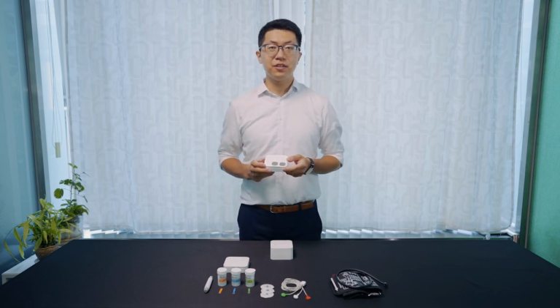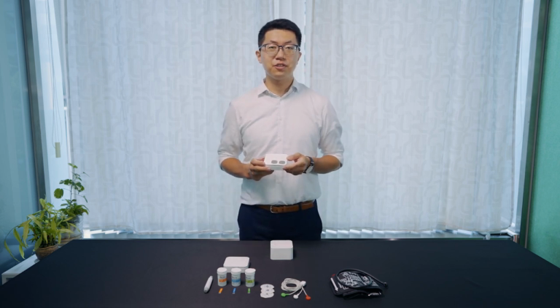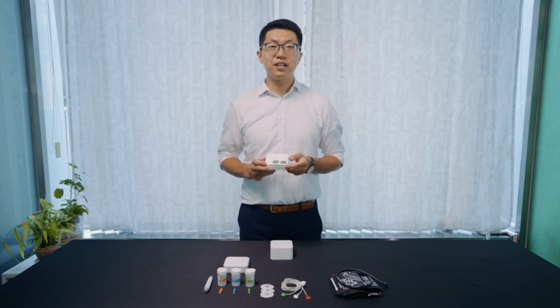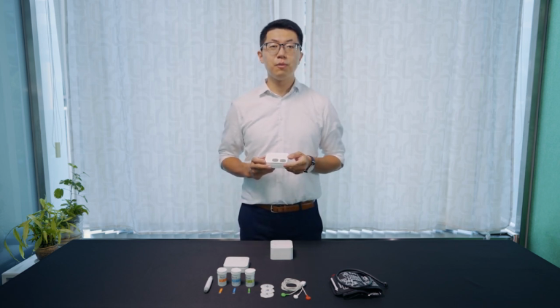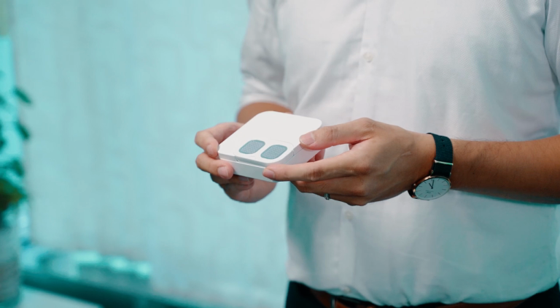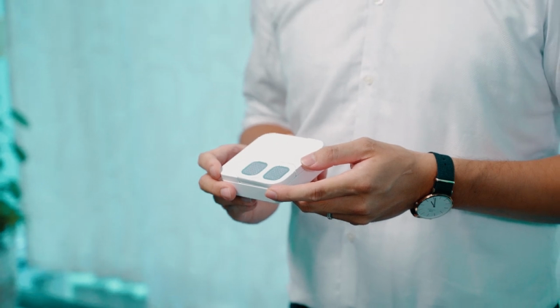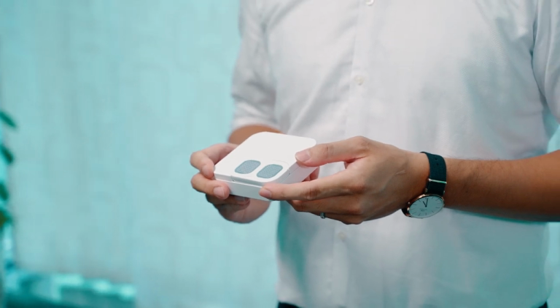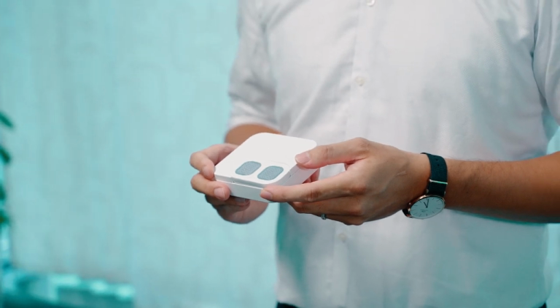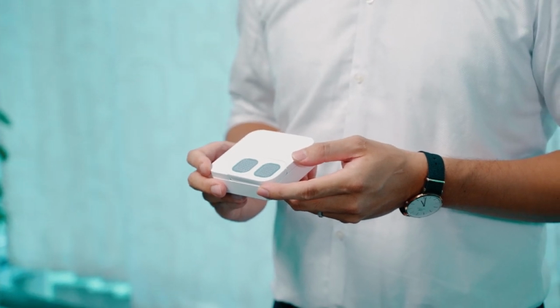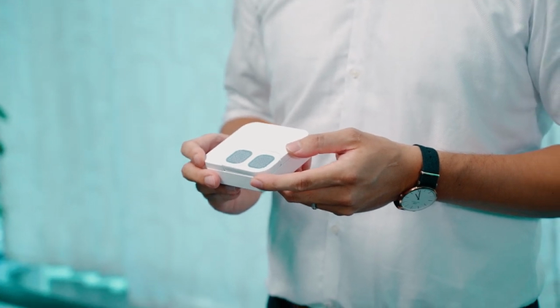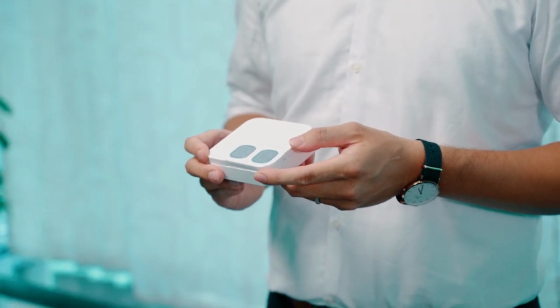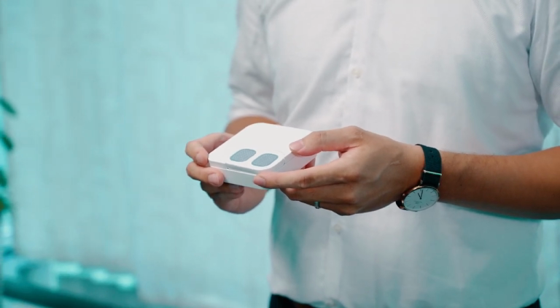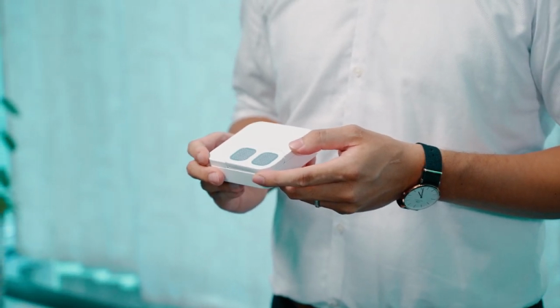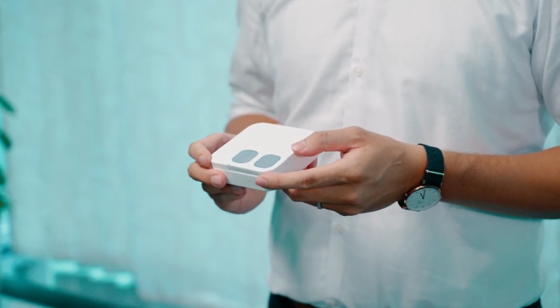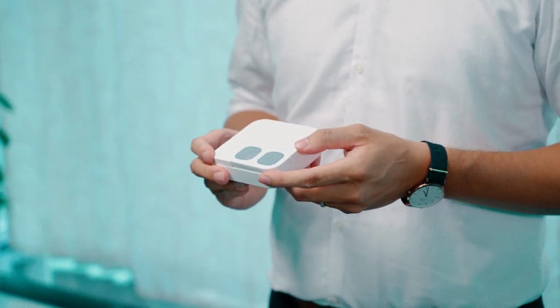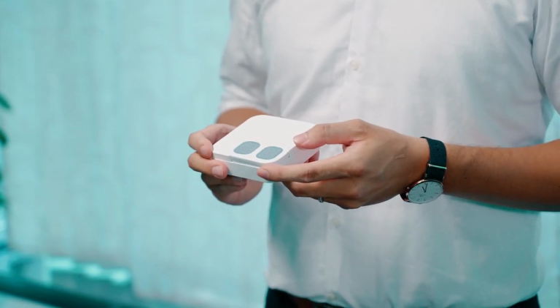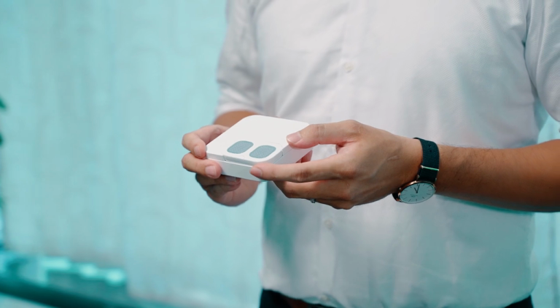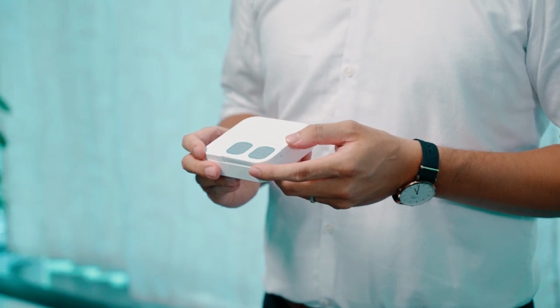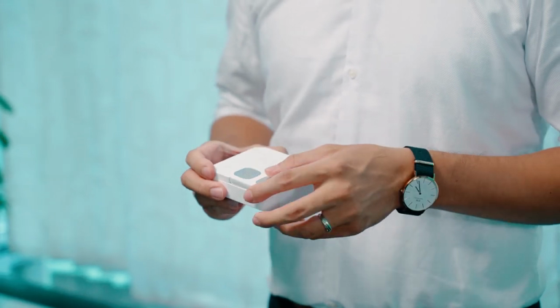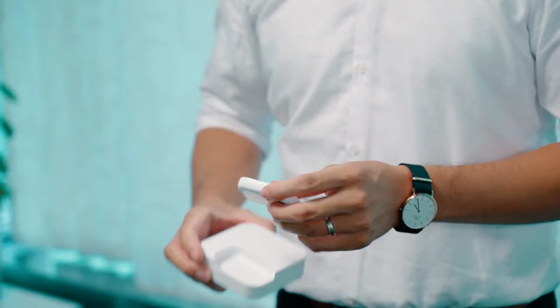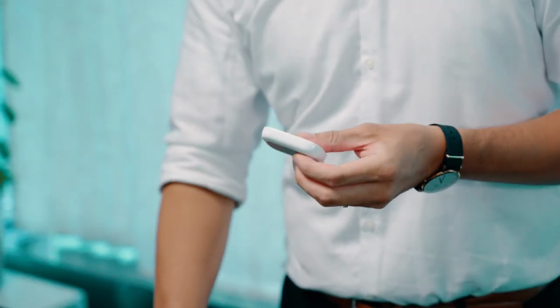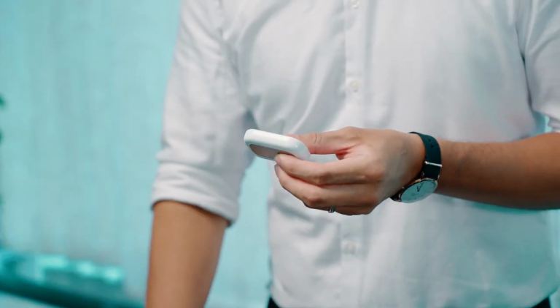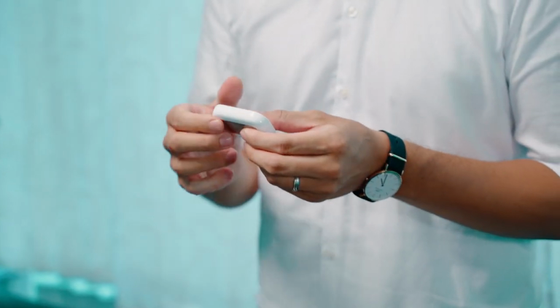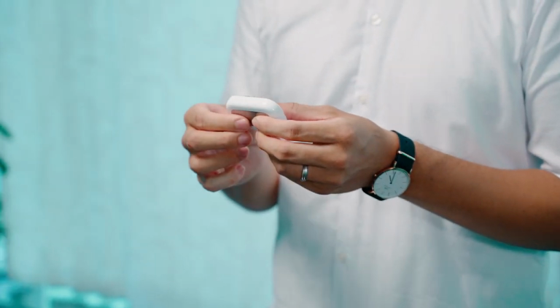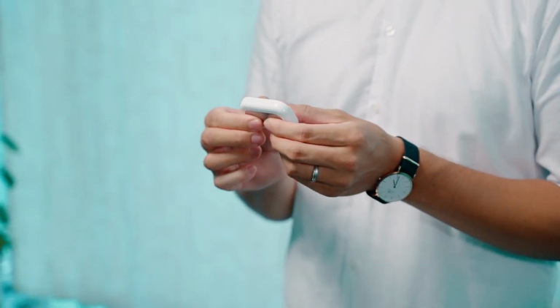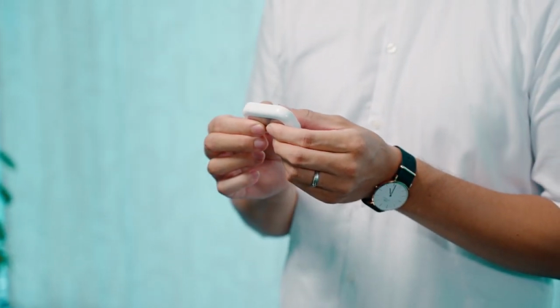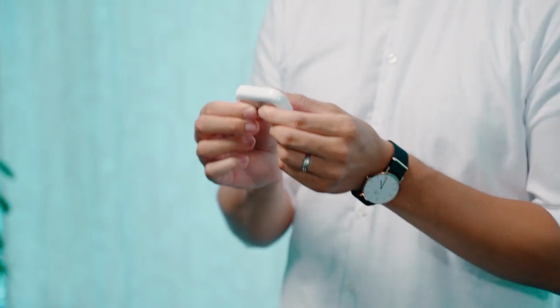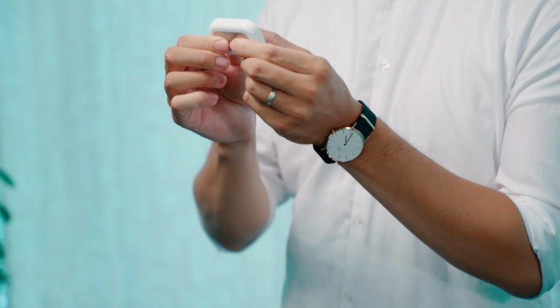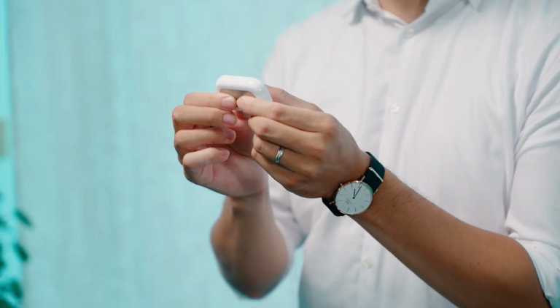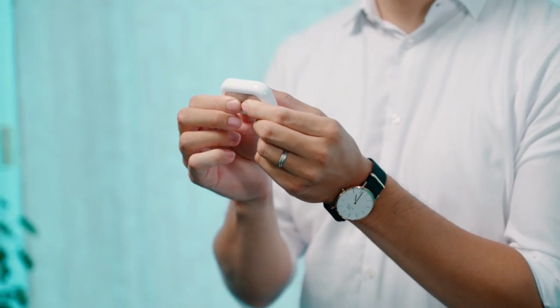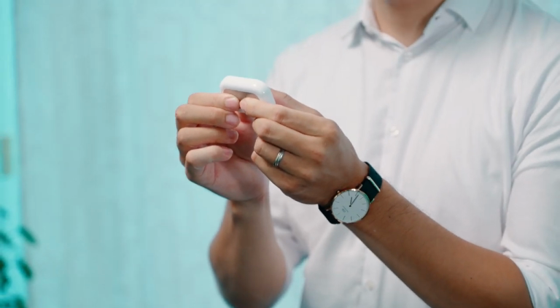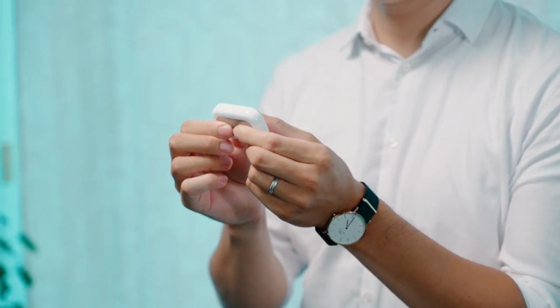You can use ambulatory mode to monitor your ECG for up to 24 hours. Or you can use resting mode to monitor your ECG for a short period, like 30 or 60 seconds.